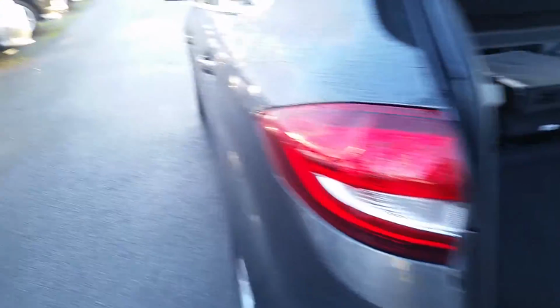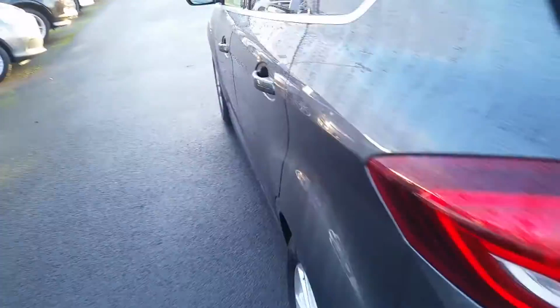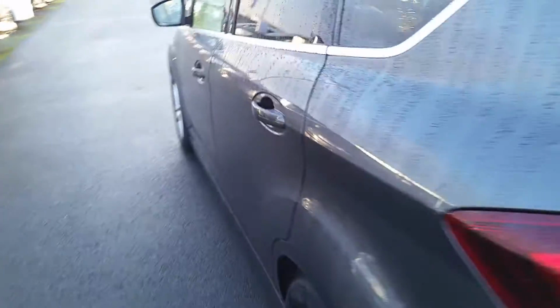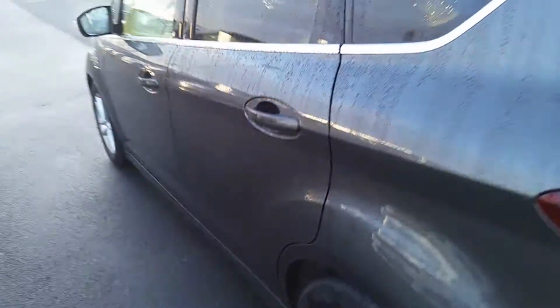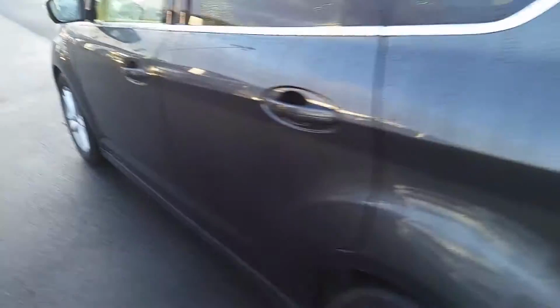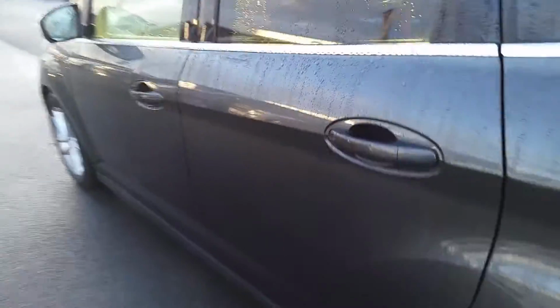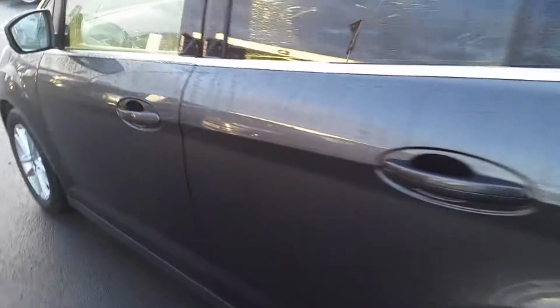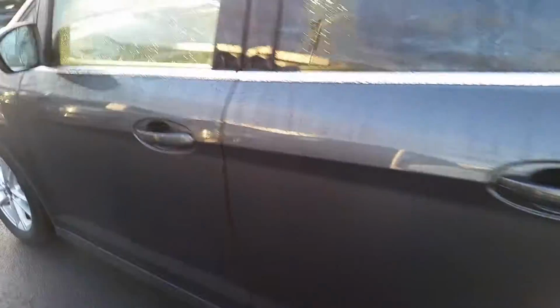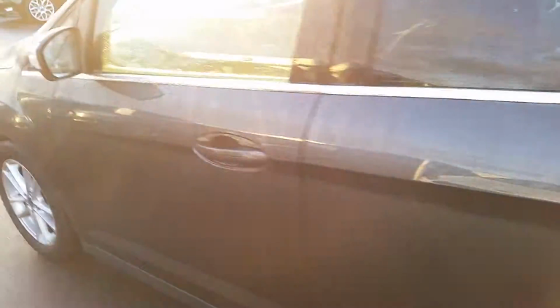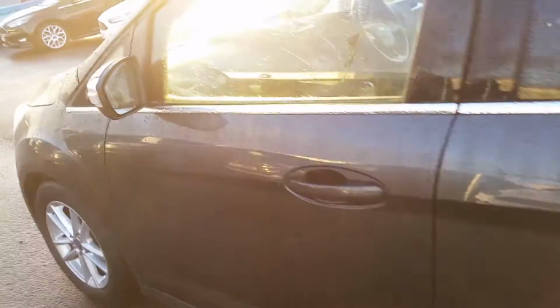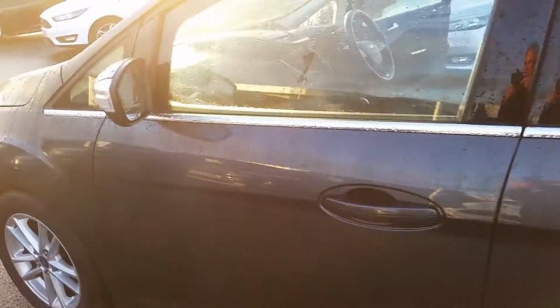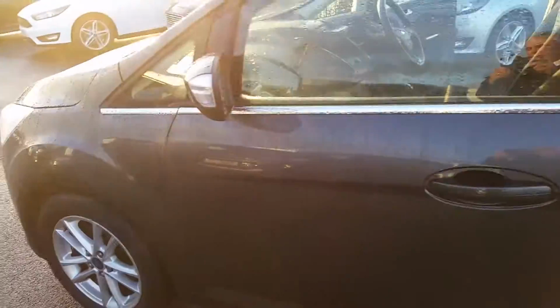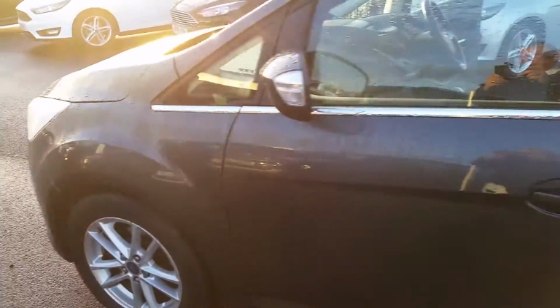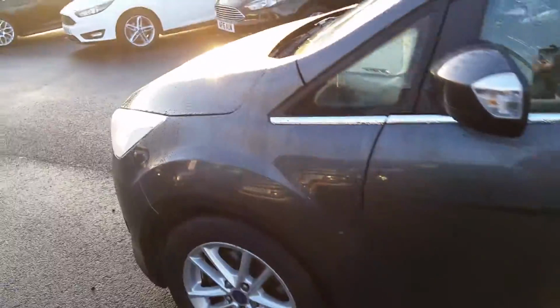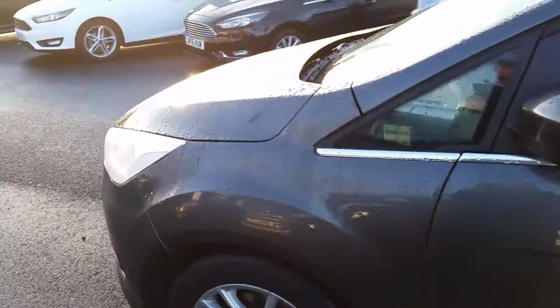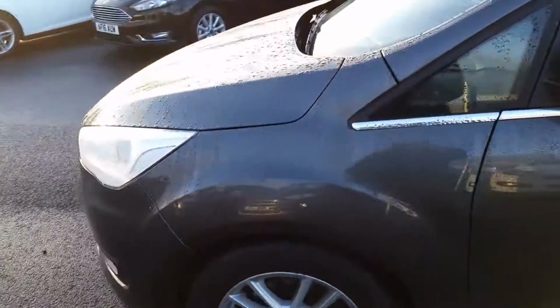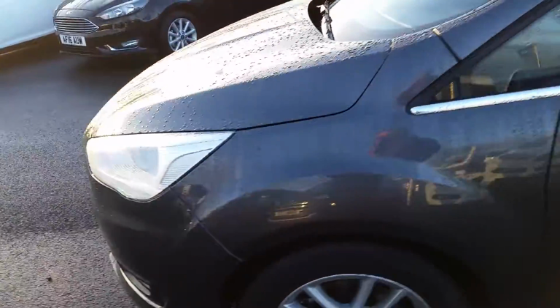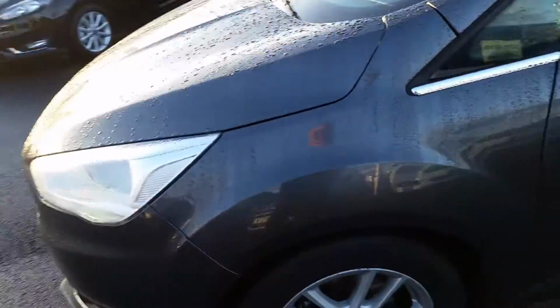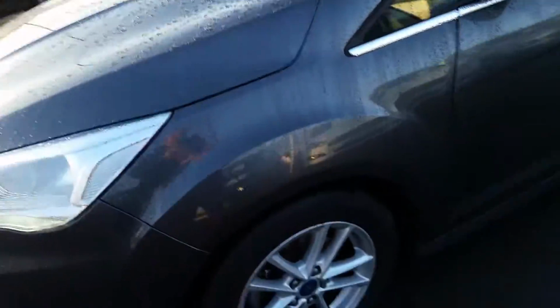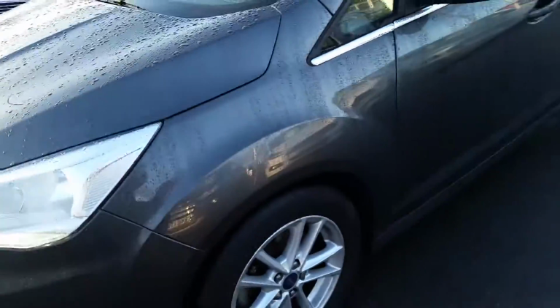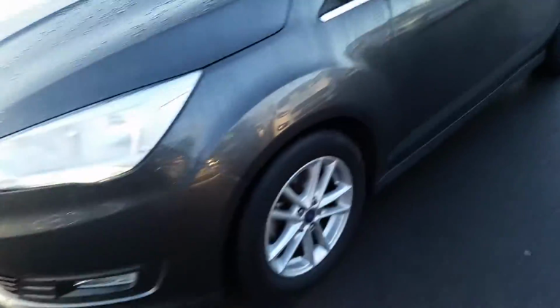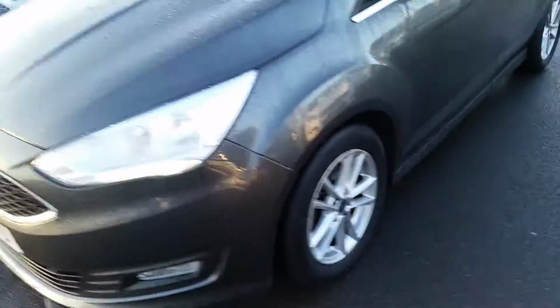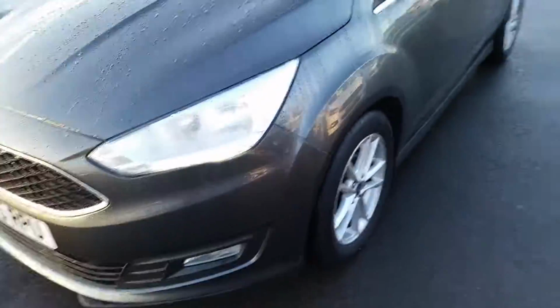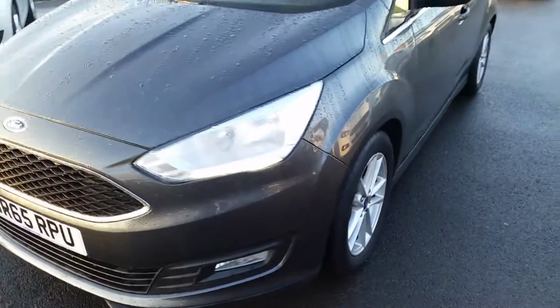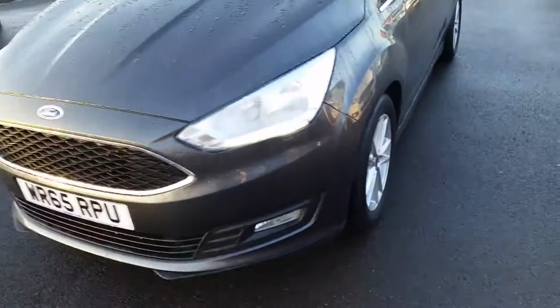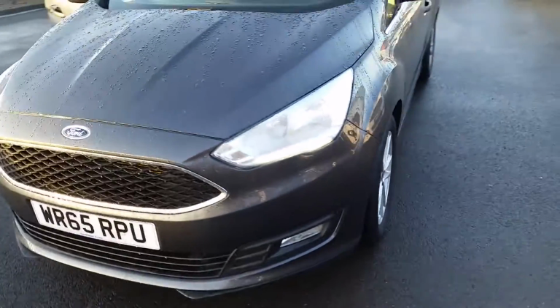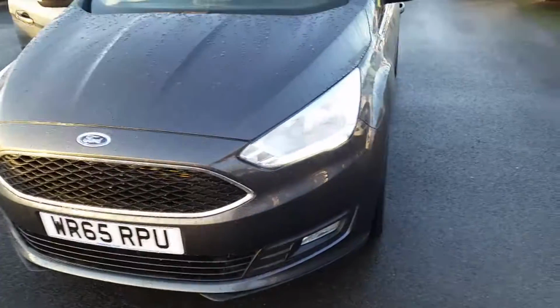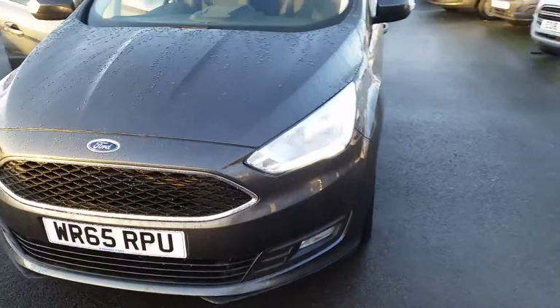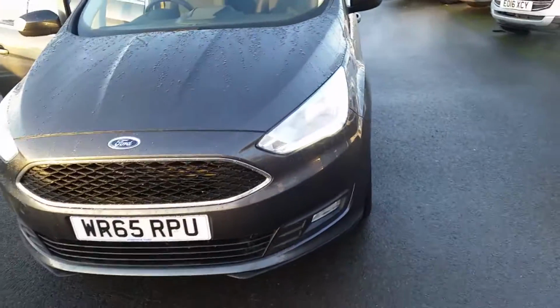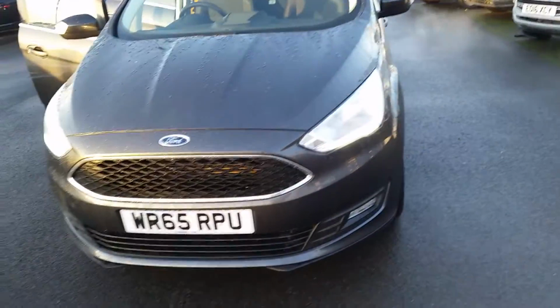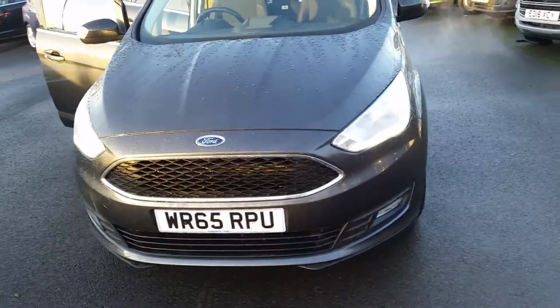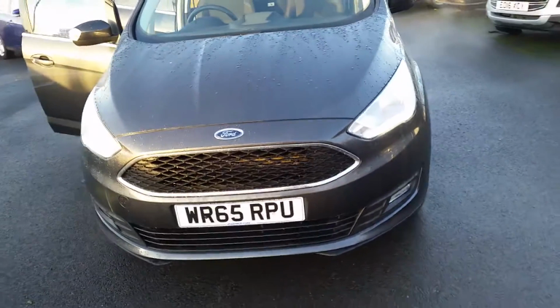This particular colour is magnetic grey and has done 15,000 miles. It comes complete with alloy wheels, daytime running lights and a 65 registration.